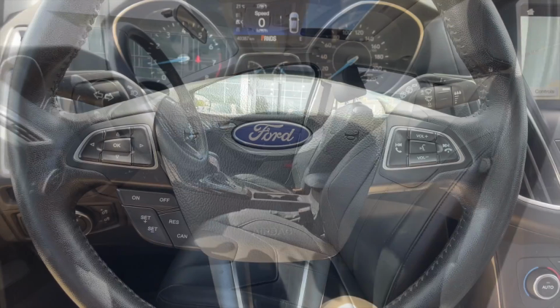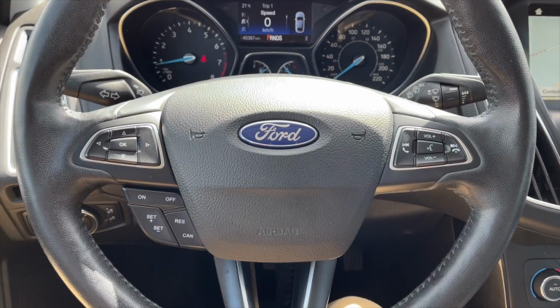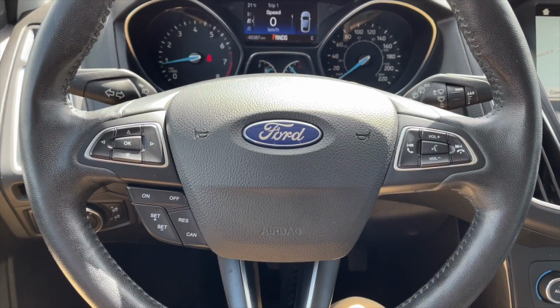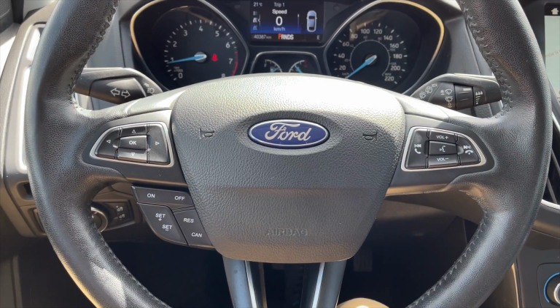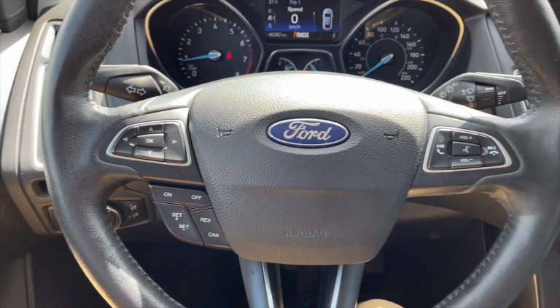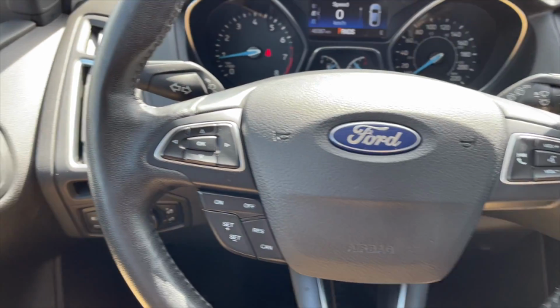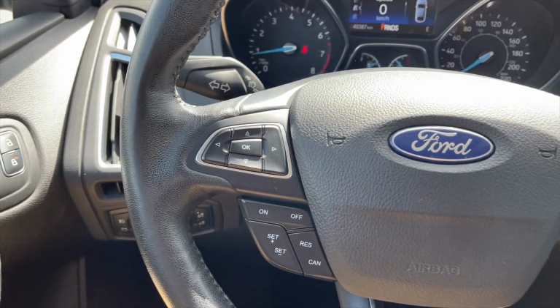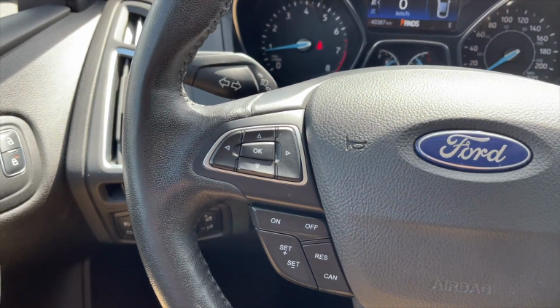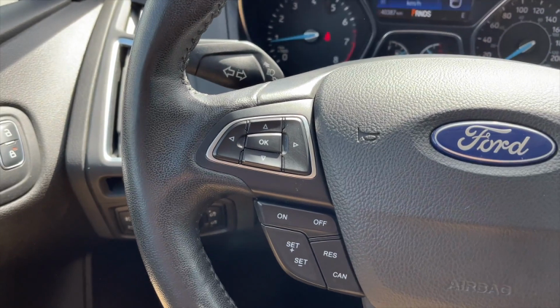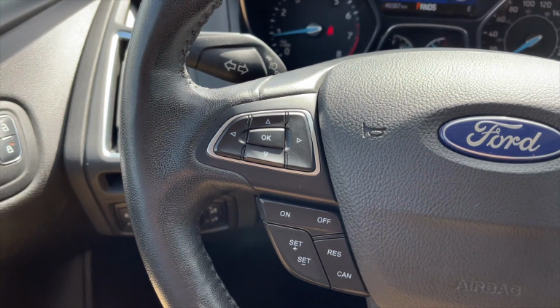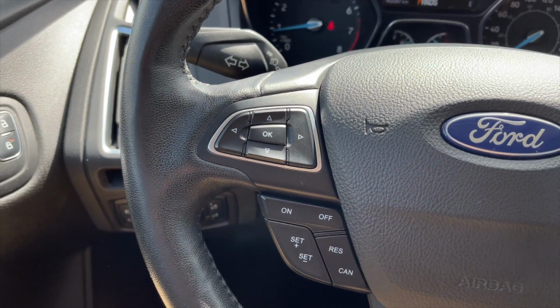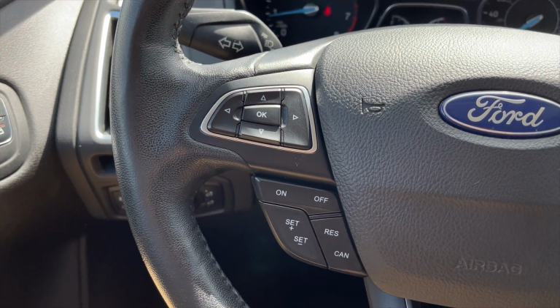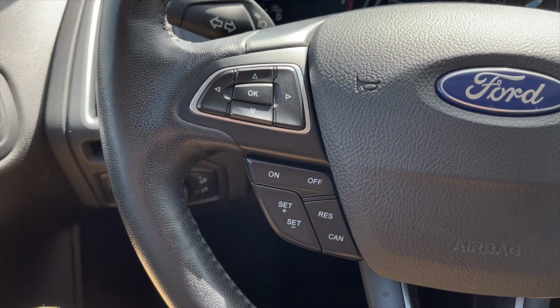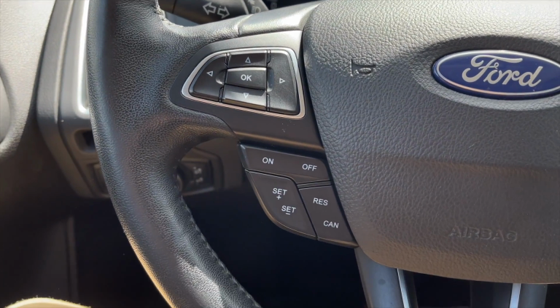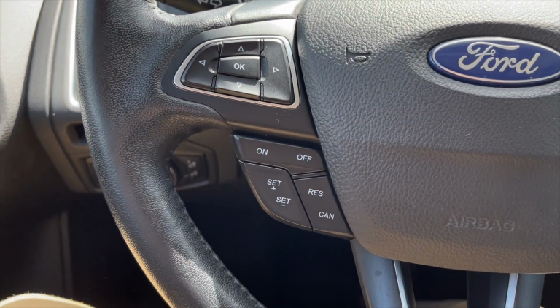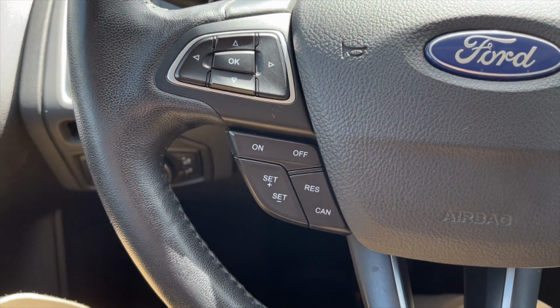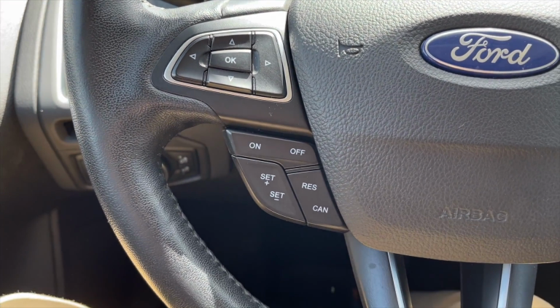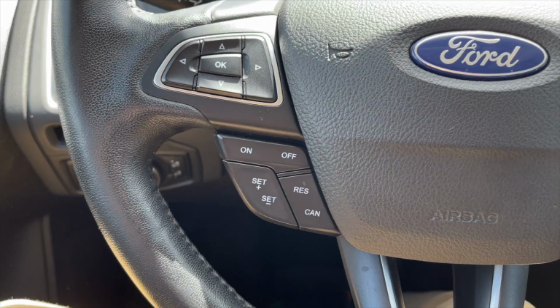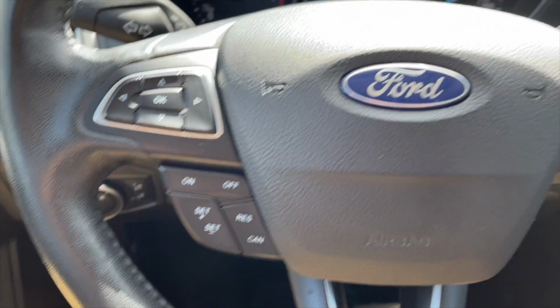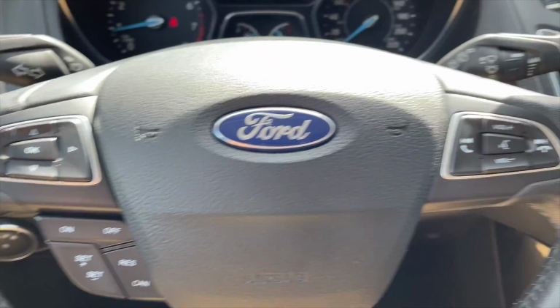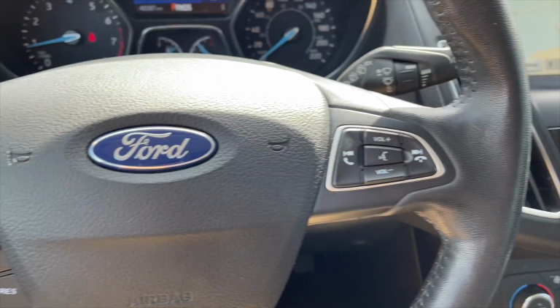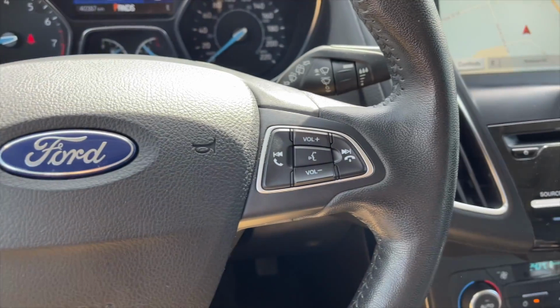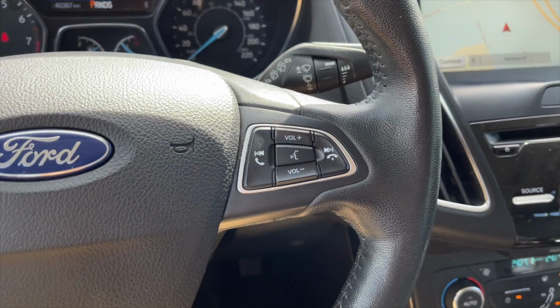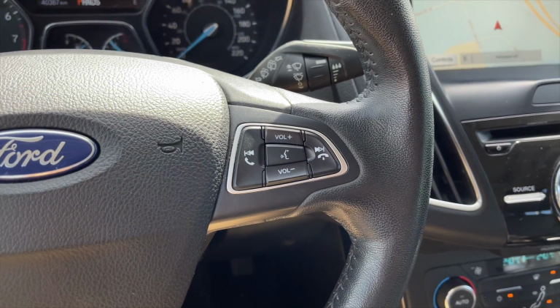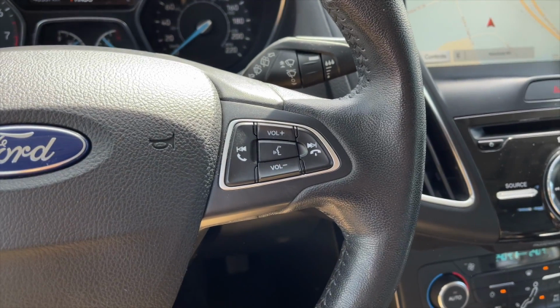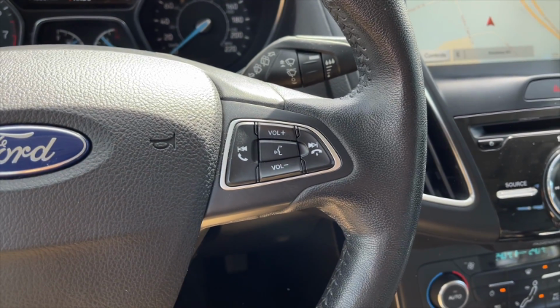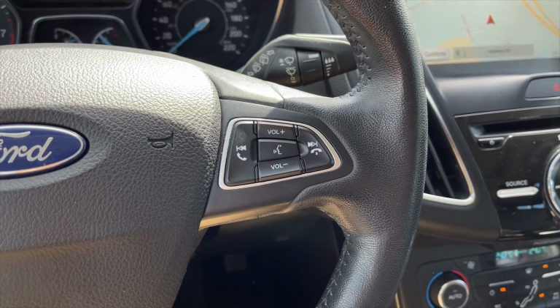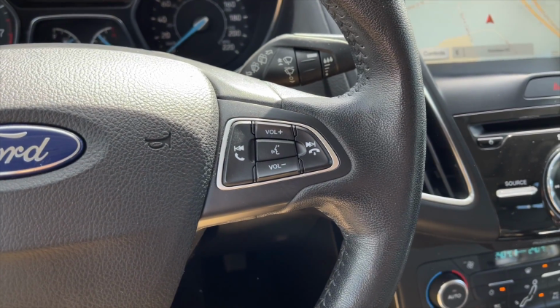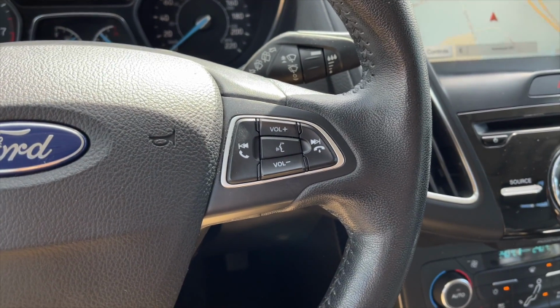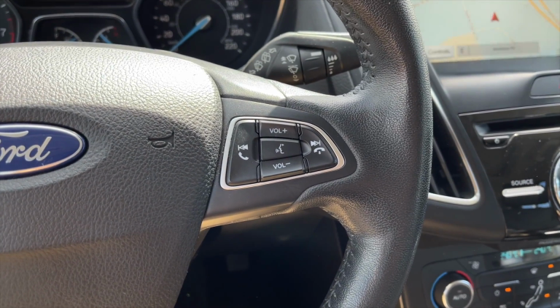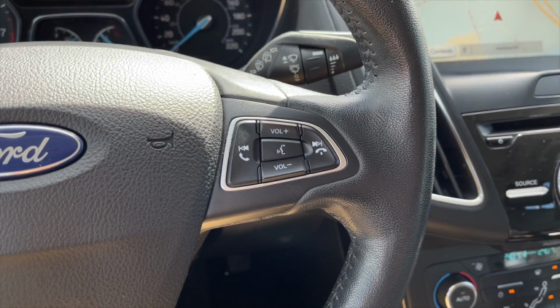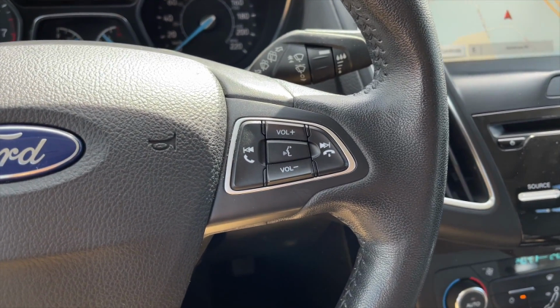Let me give you a closer look inside now. On the left side of the steering wheel you have your speedometer controls along with your cruise control settings. On the right are your media controls like your volume and Bluetooth controls.